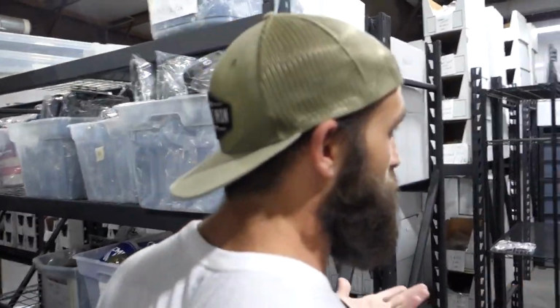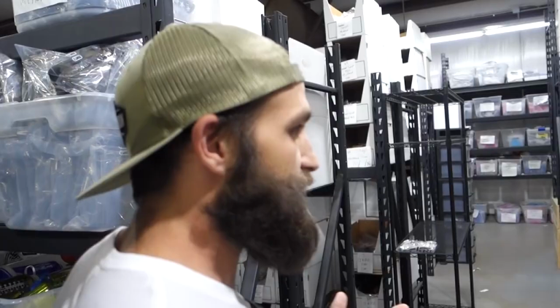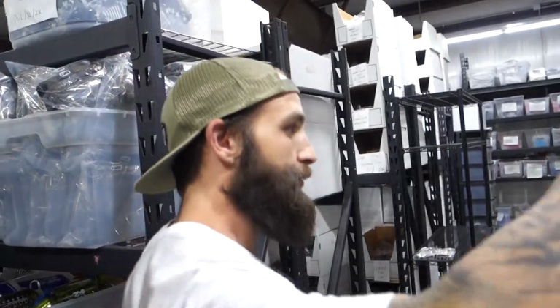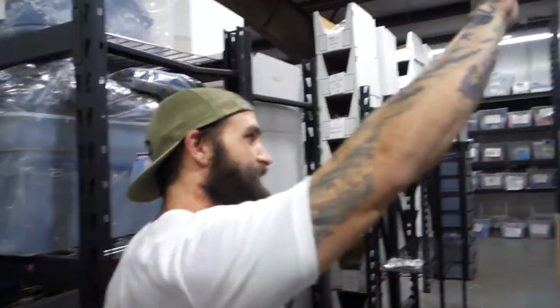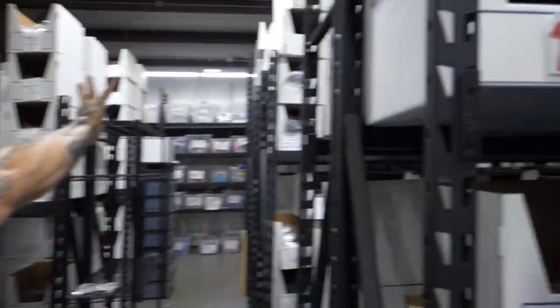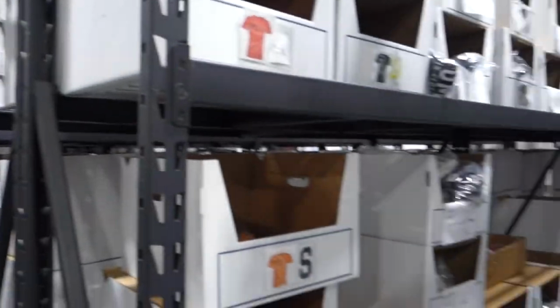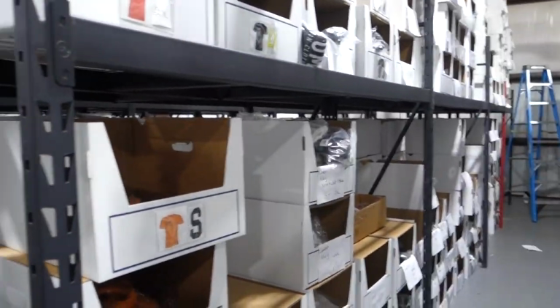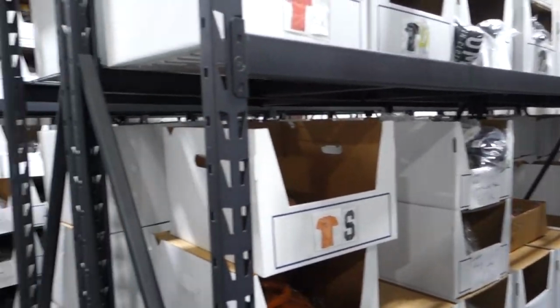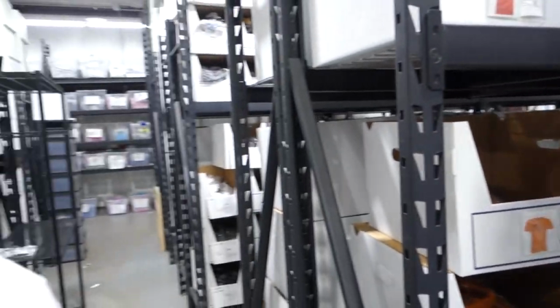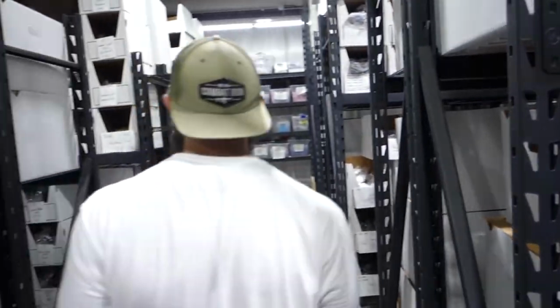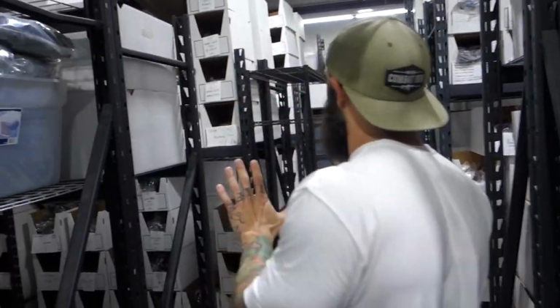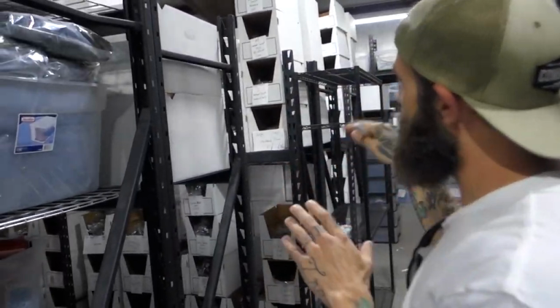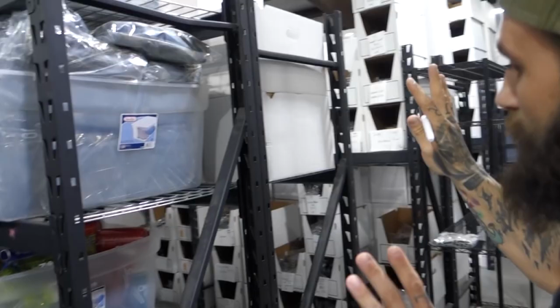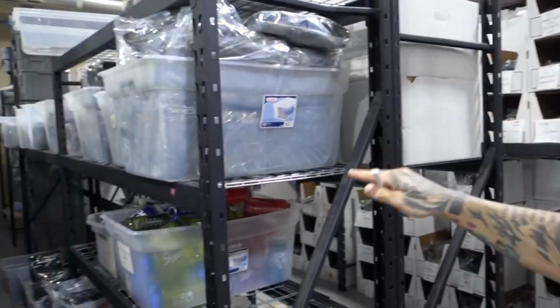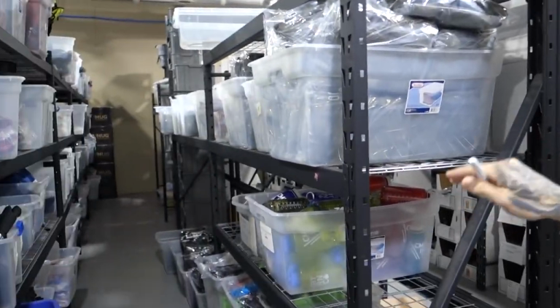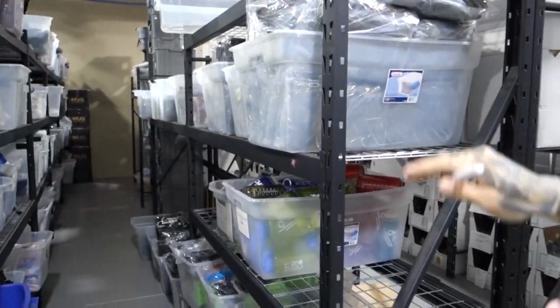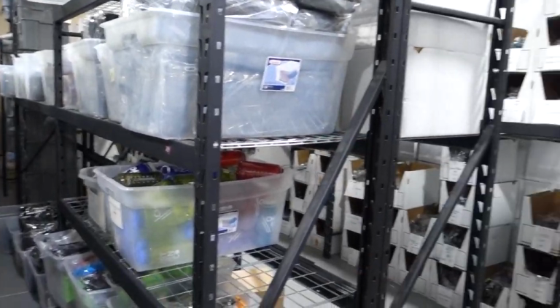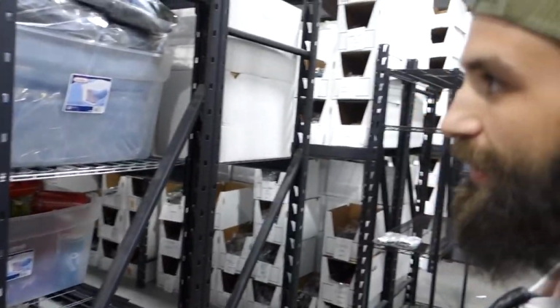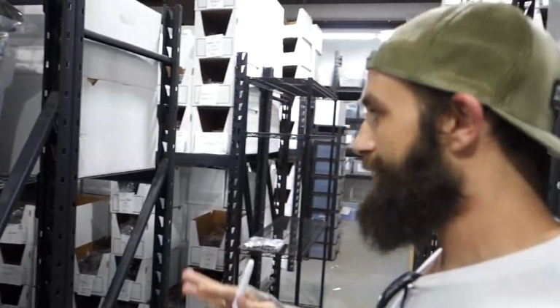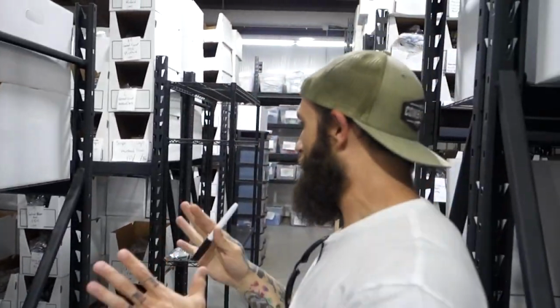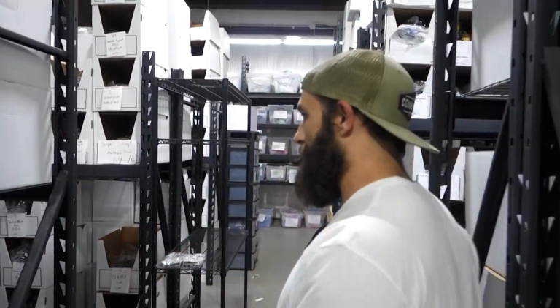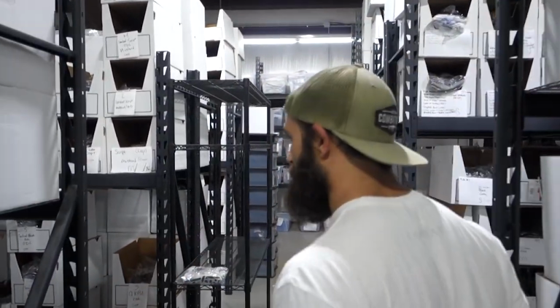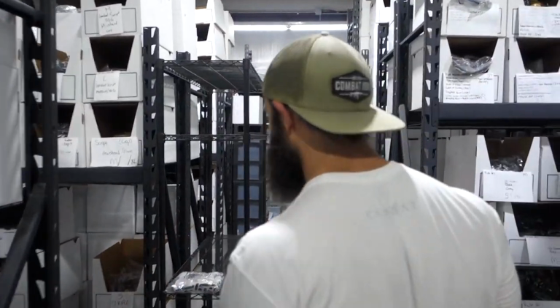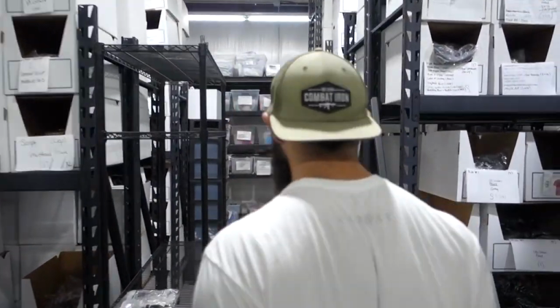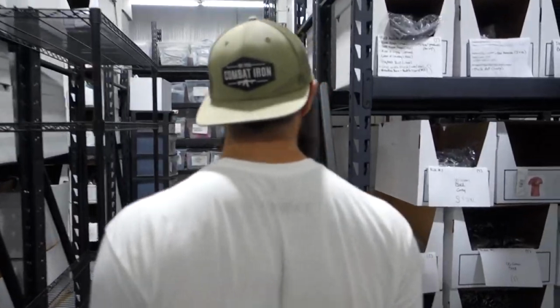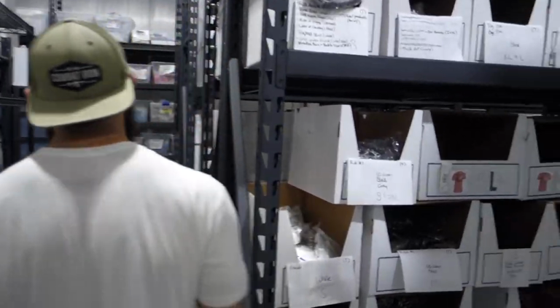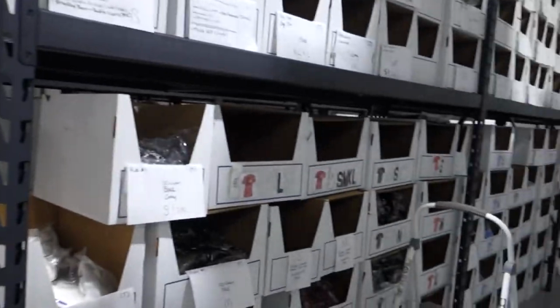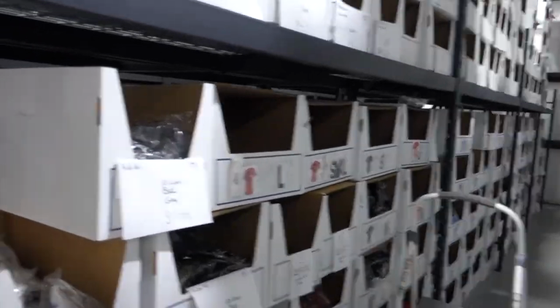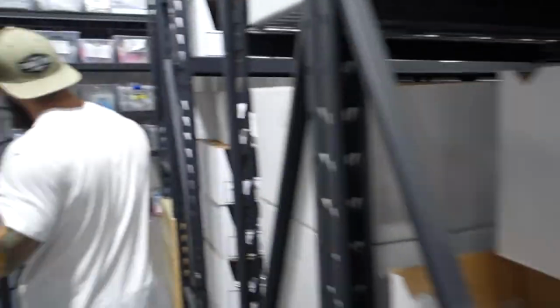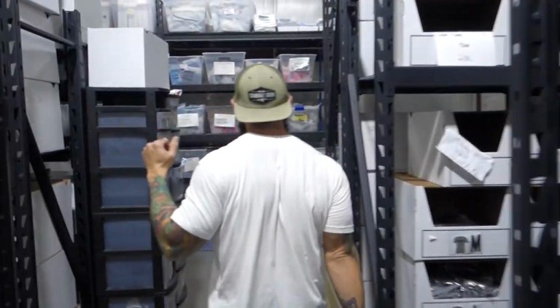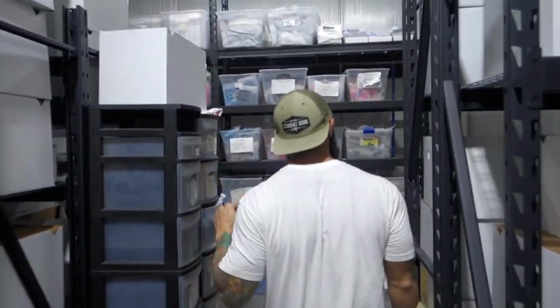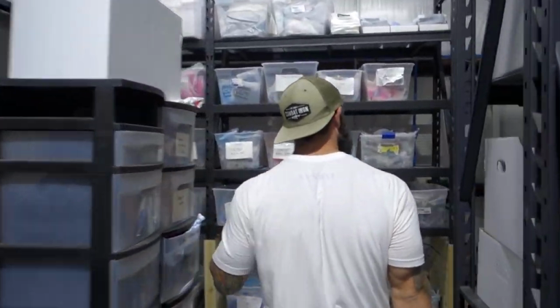Through here is where we do all of our holding for our warehouse. We do all our t-shirts on this side over here, and on the opposite side we have tank tops, crop tops, bottles, and hoodies. It's all properly organized with SKUs and barcodes.